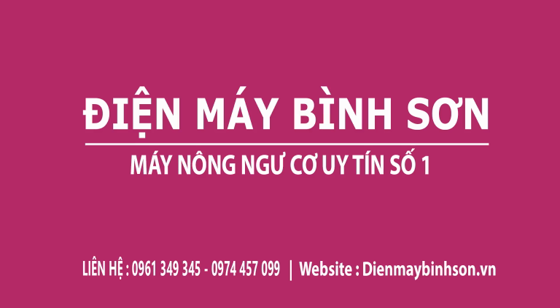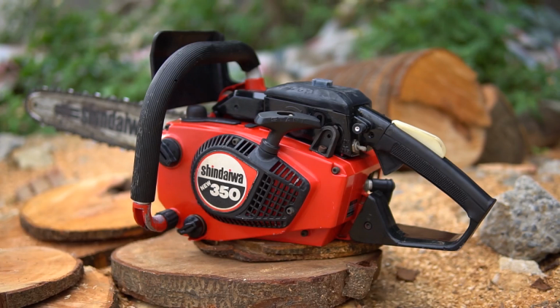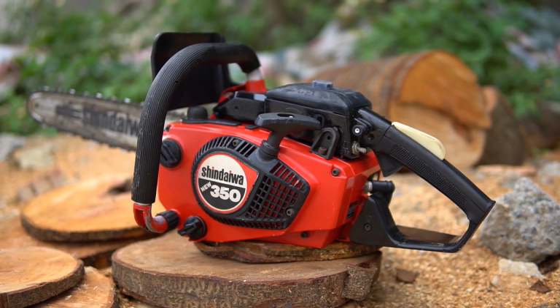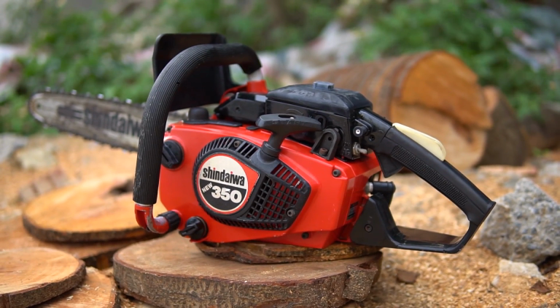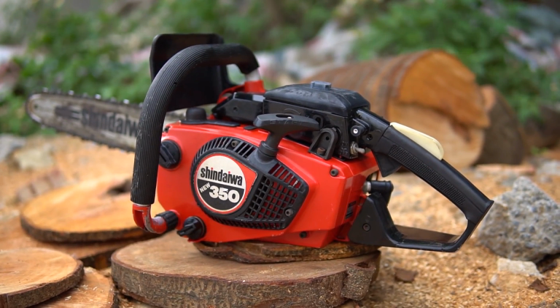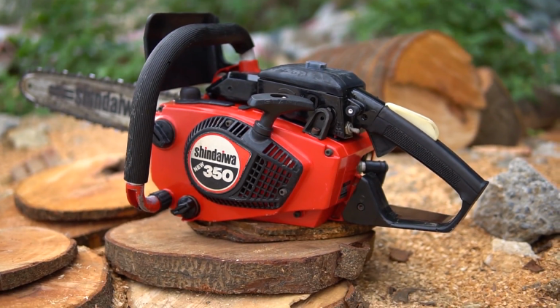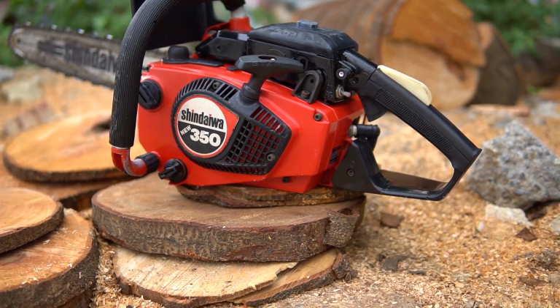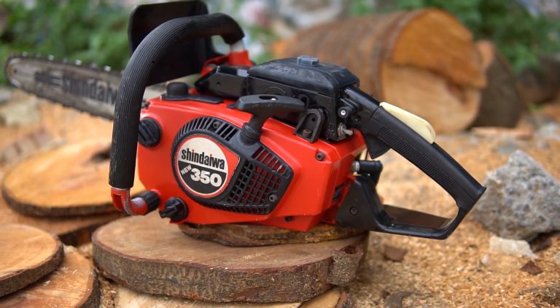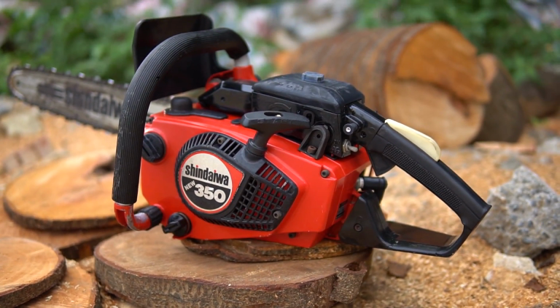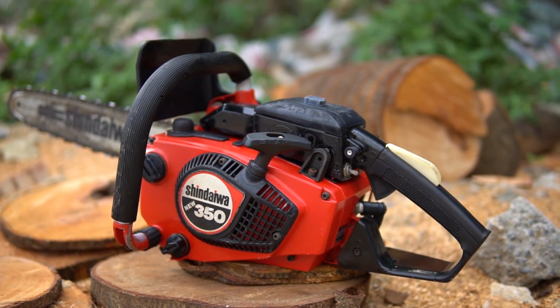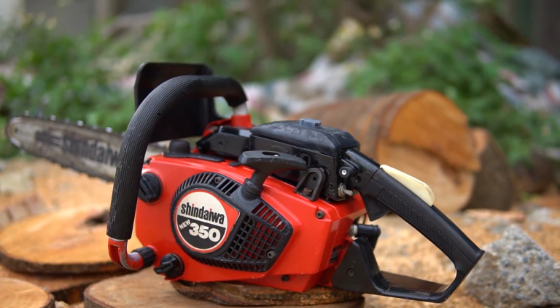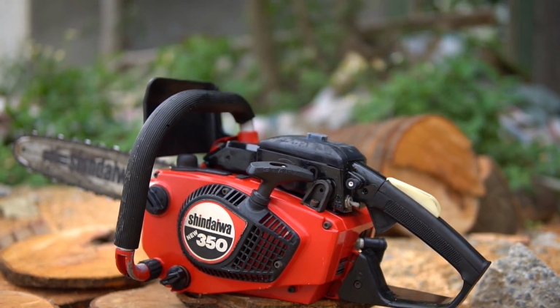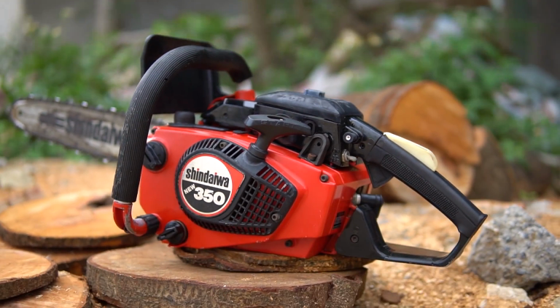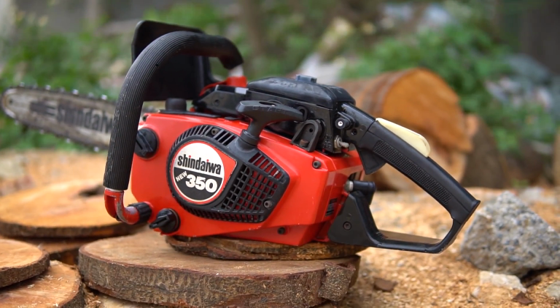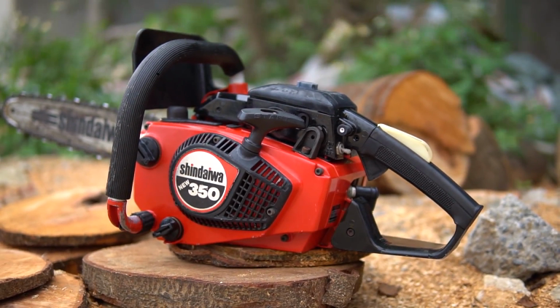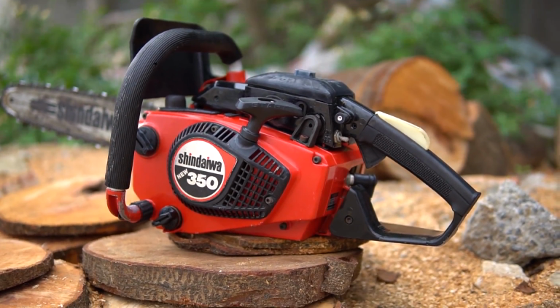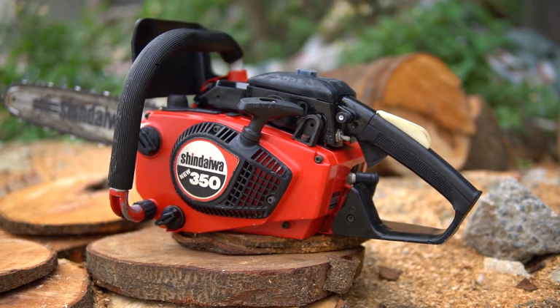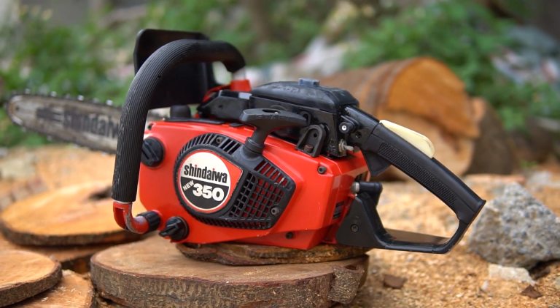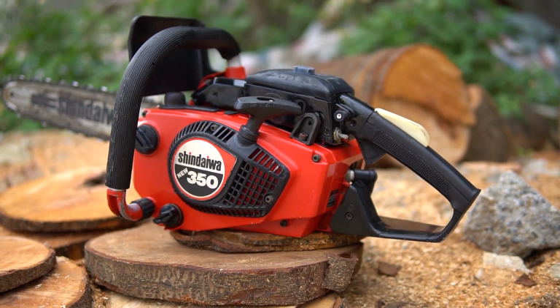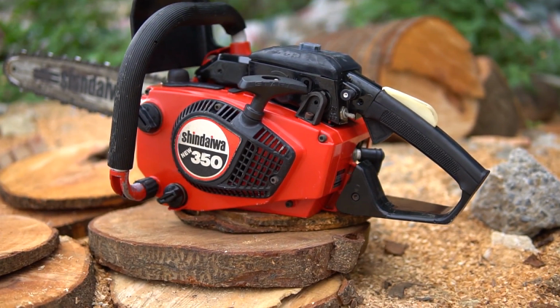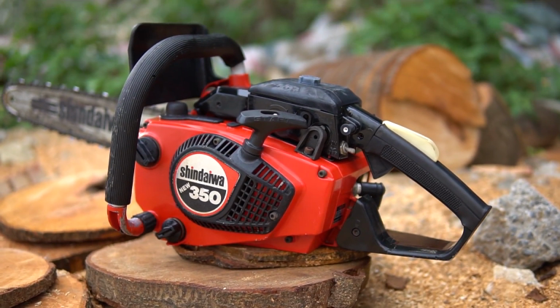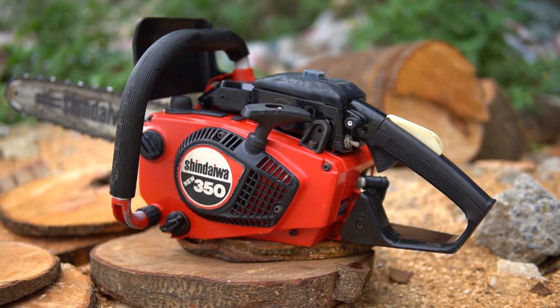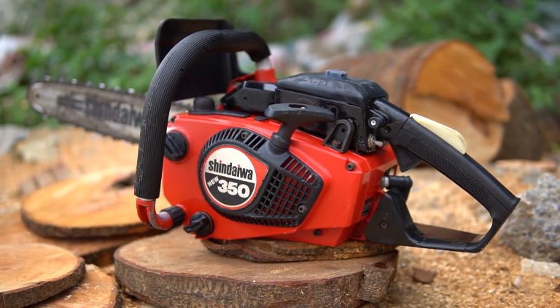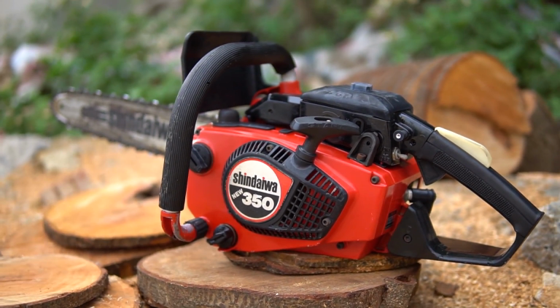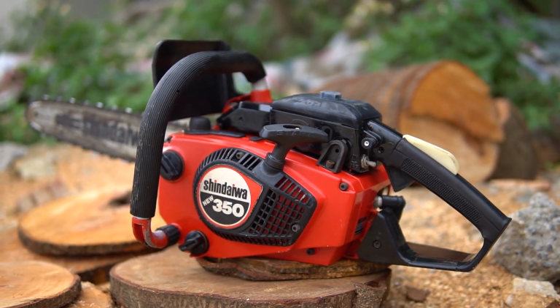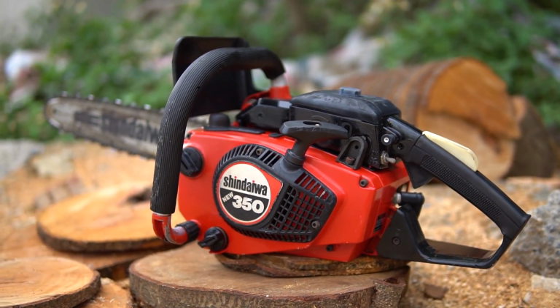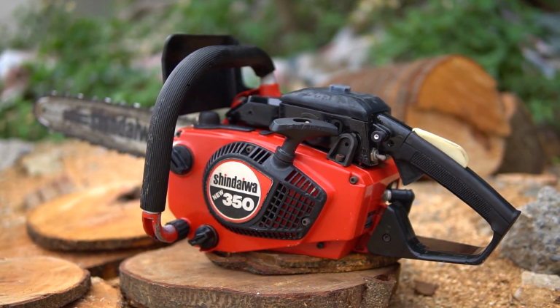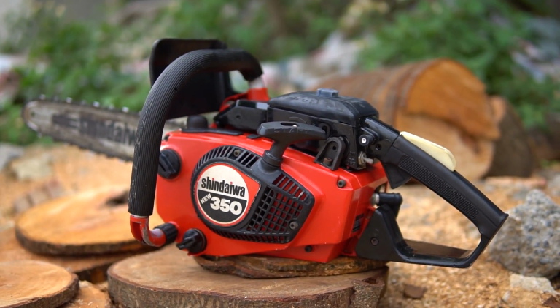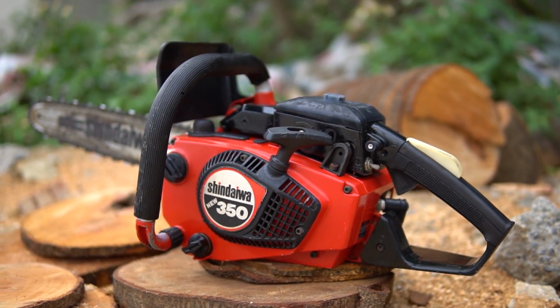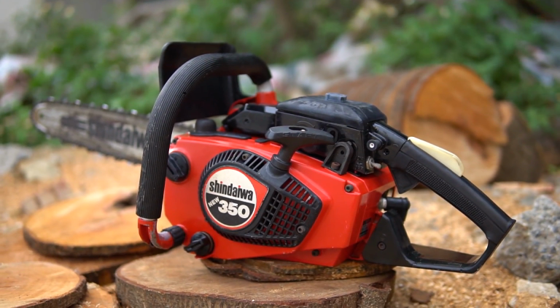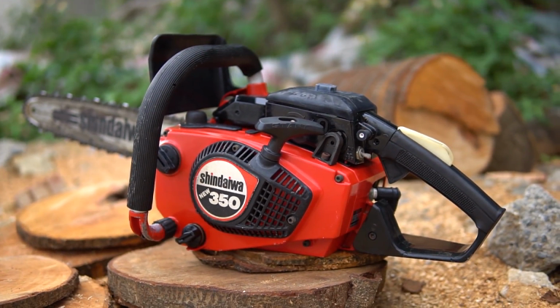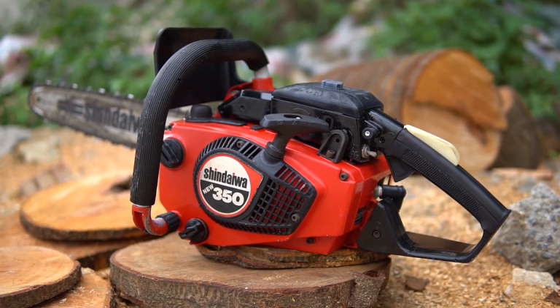Hello, welcome to my channel. We have a new version of the Shindaiwa 350. The brand has been used in a very well-regarded situation, and today it will continue to come back with a new version.